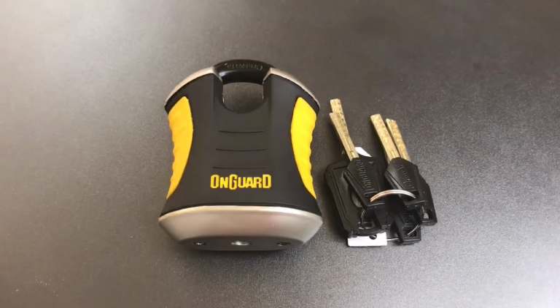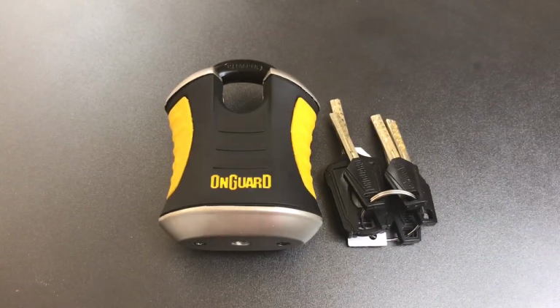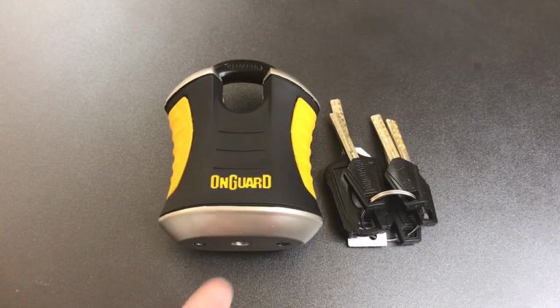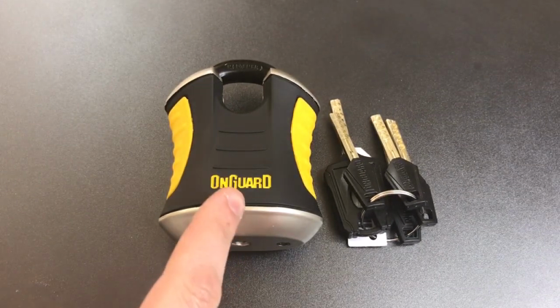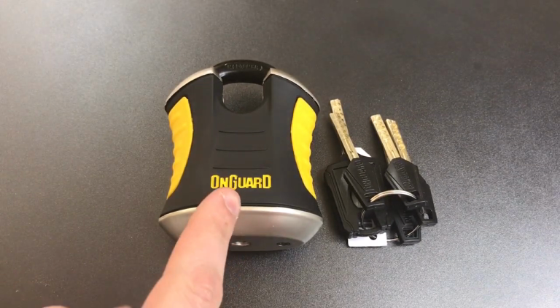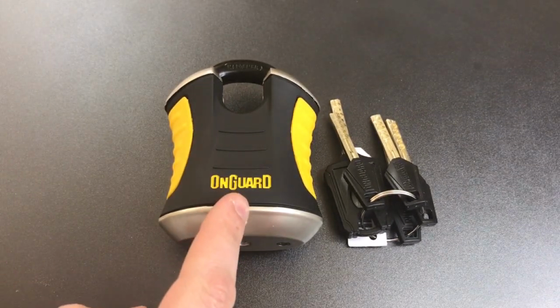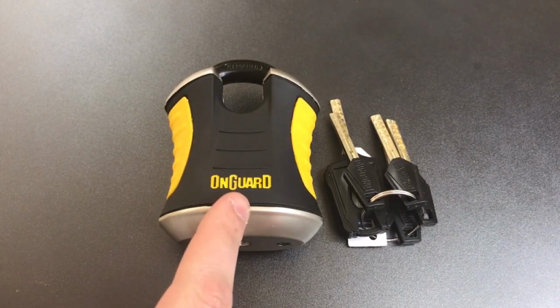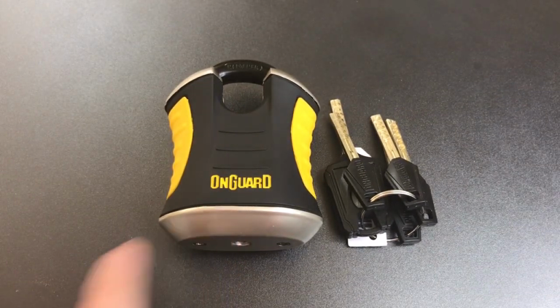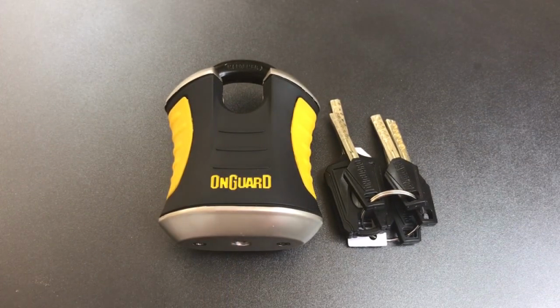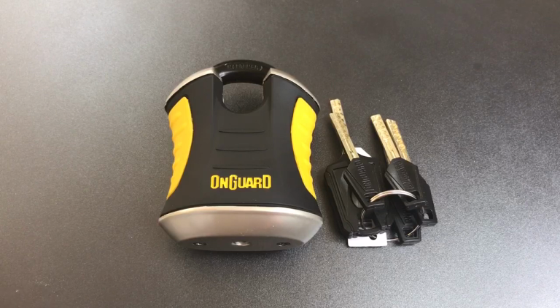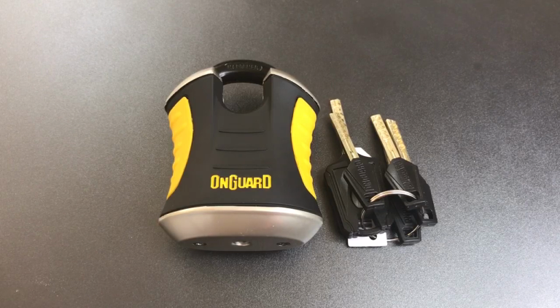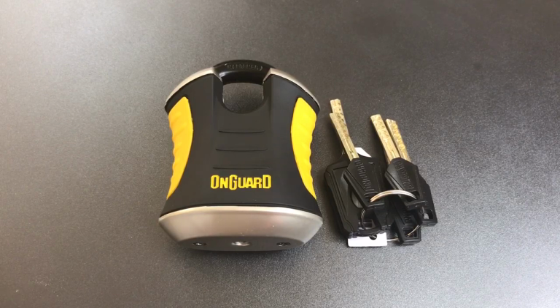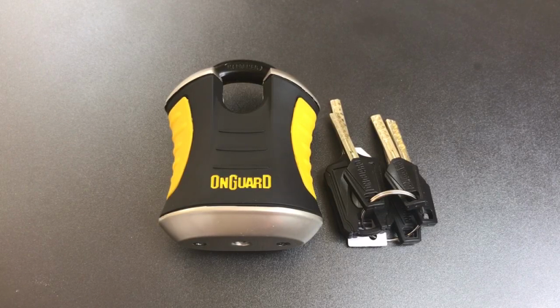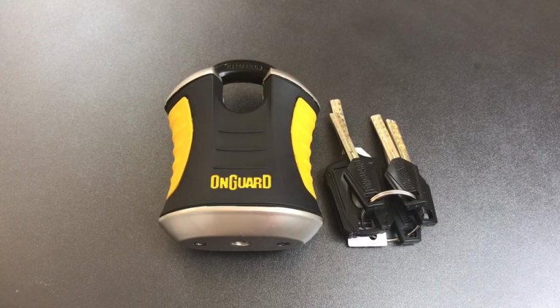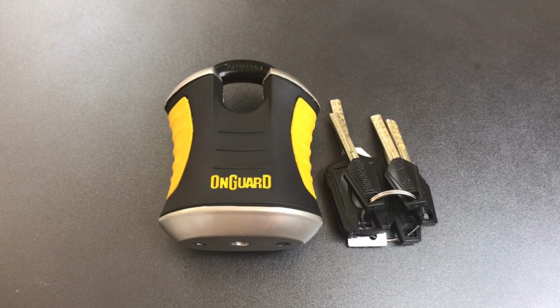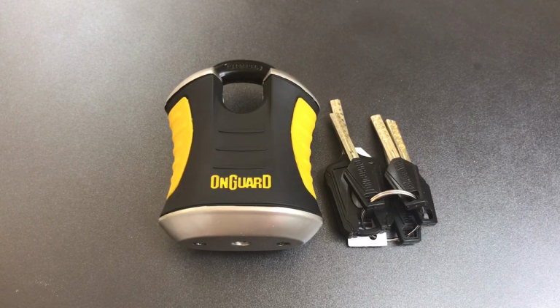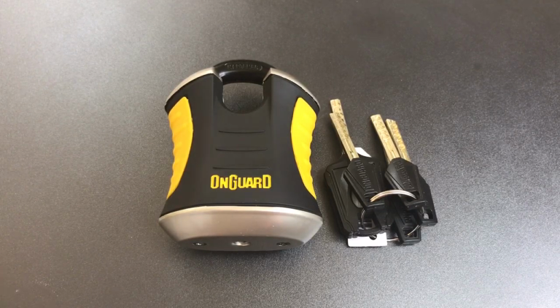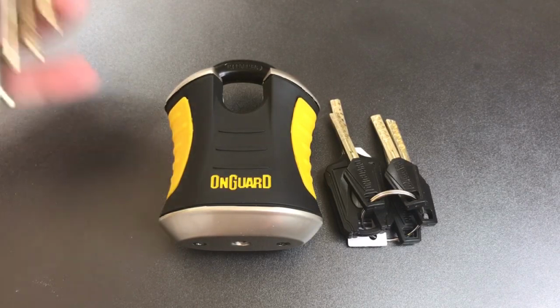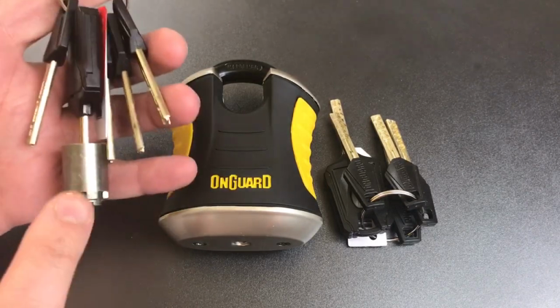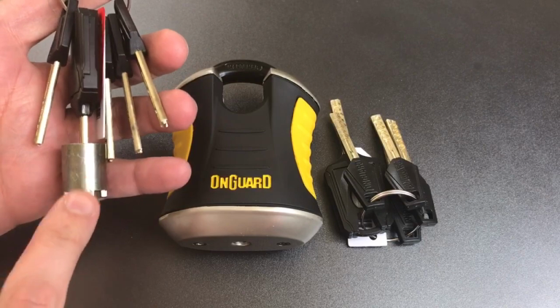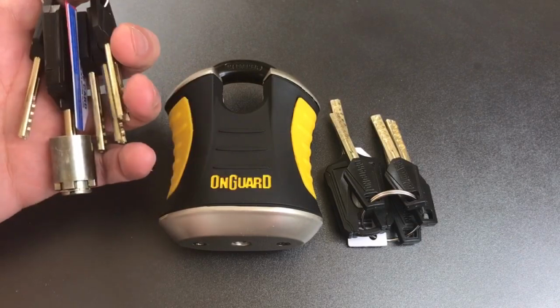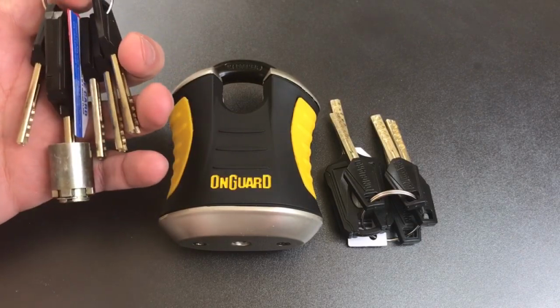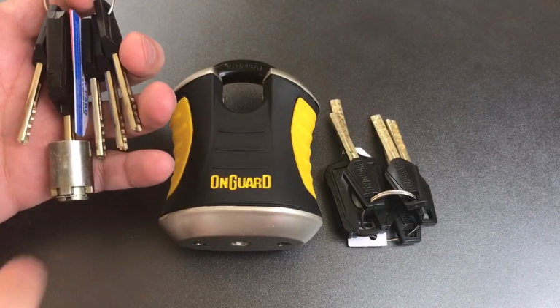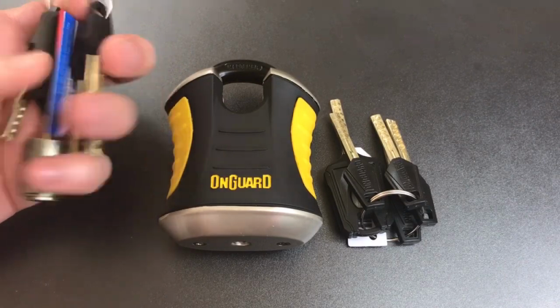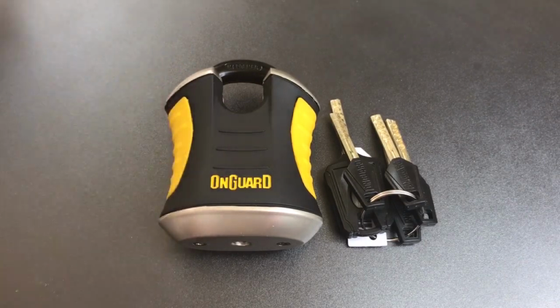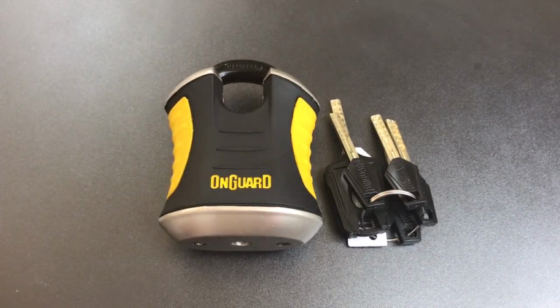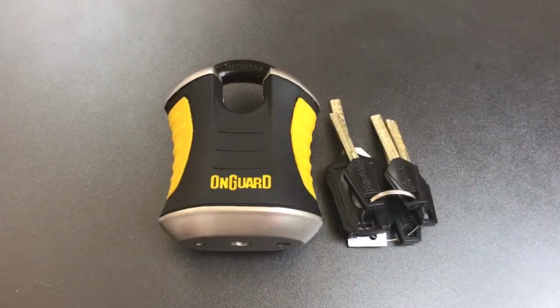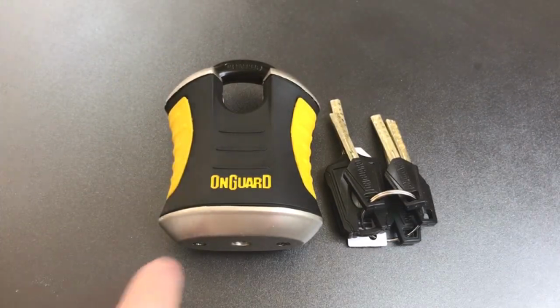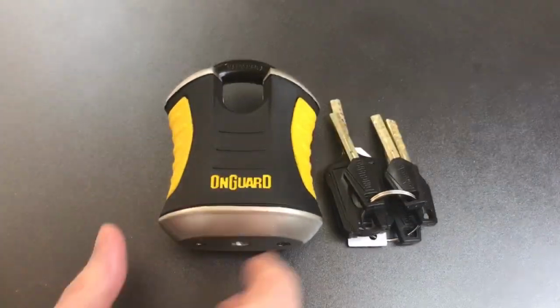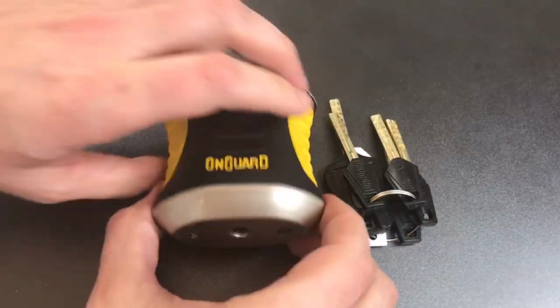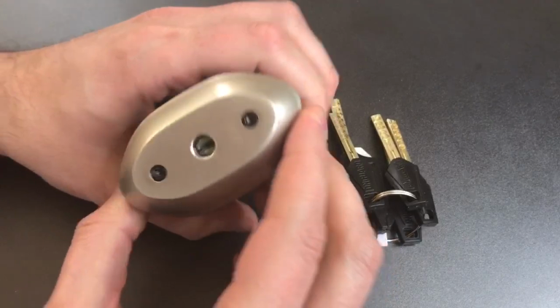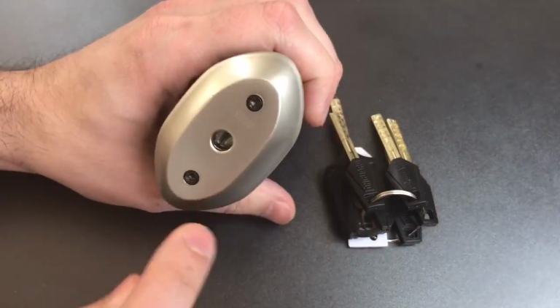I should note that this is not the exact same lock I was dealing with yesterday. That lock is now in the trash, which is where it belongs, with the exception of the core, which I saved for picking practice. So let's get to picking on this.